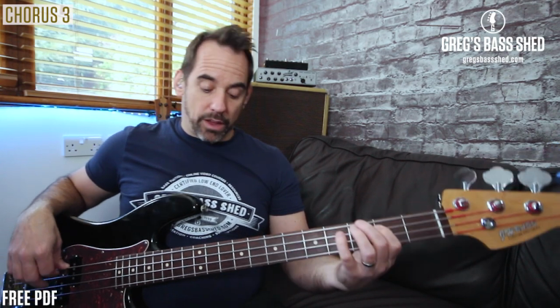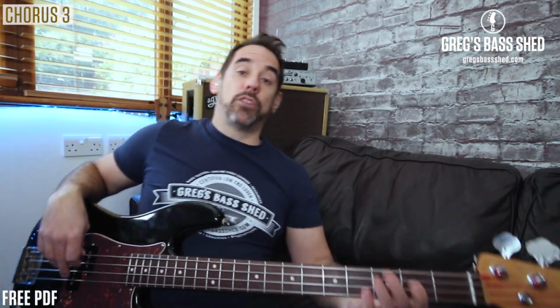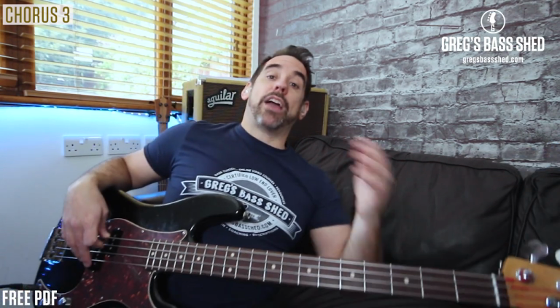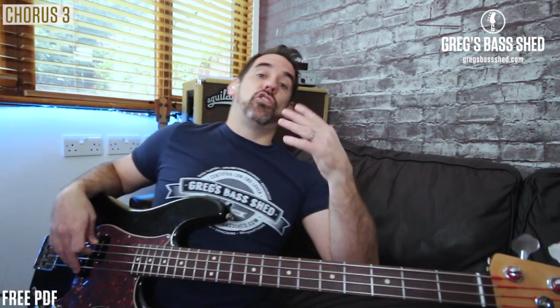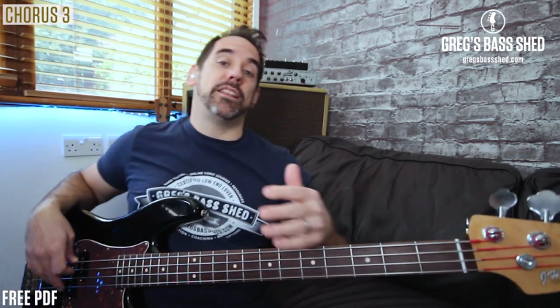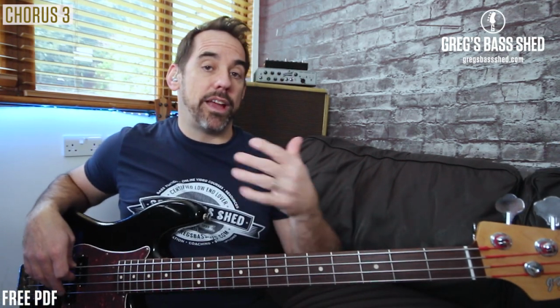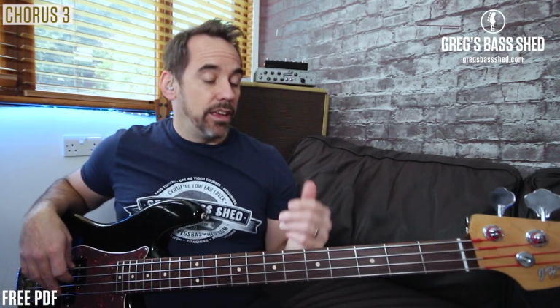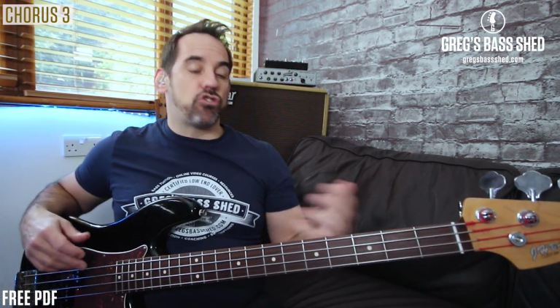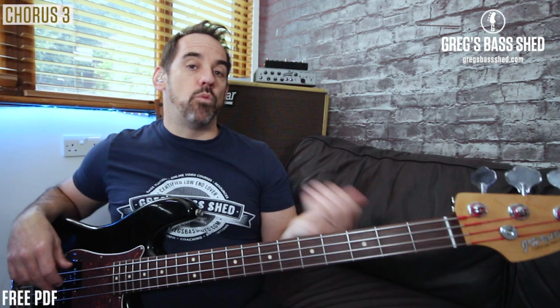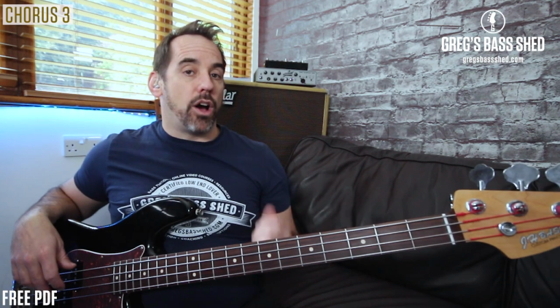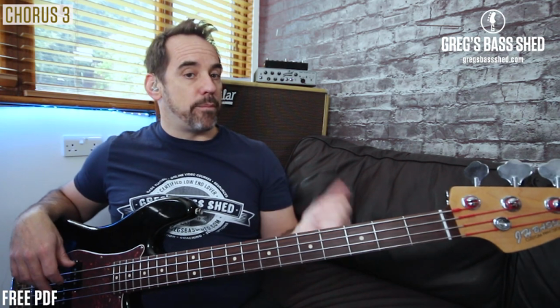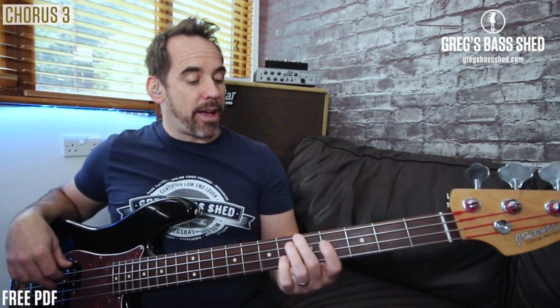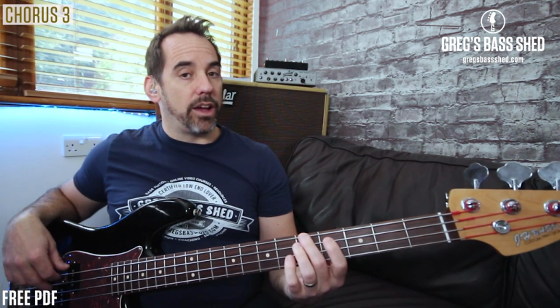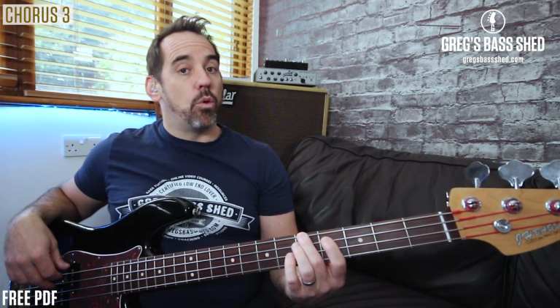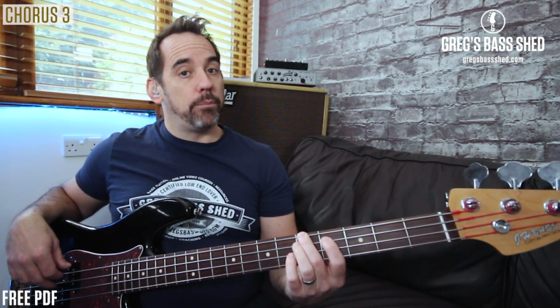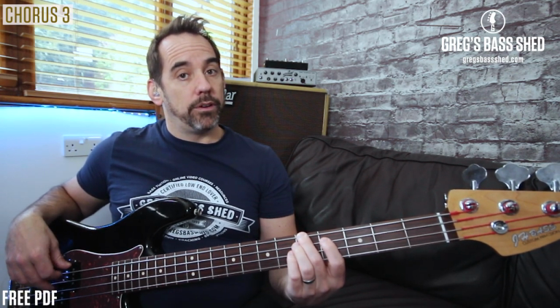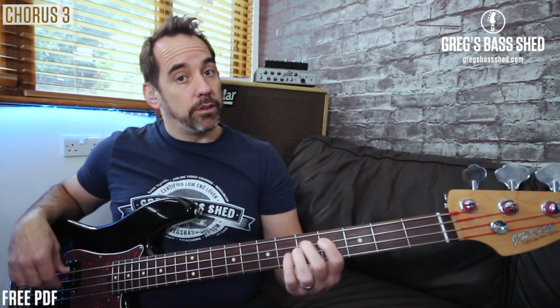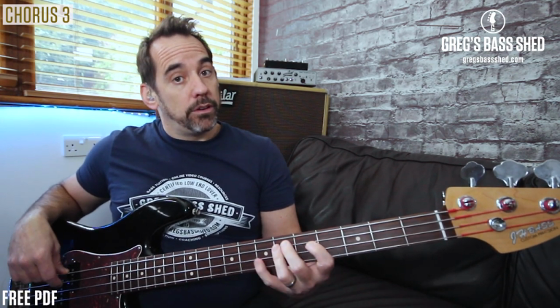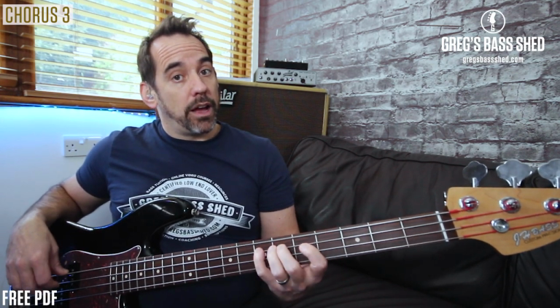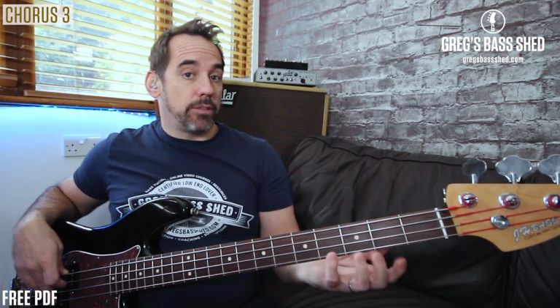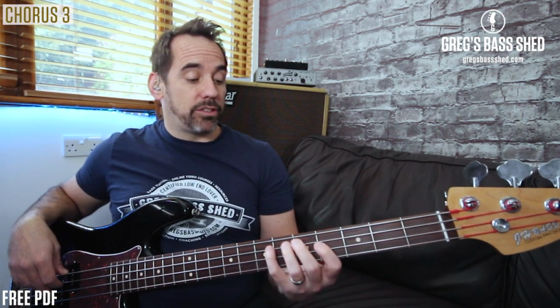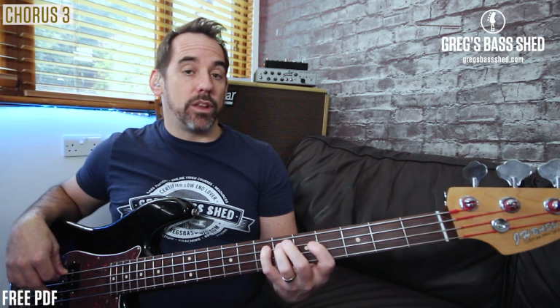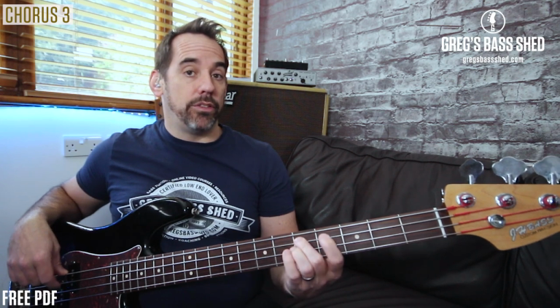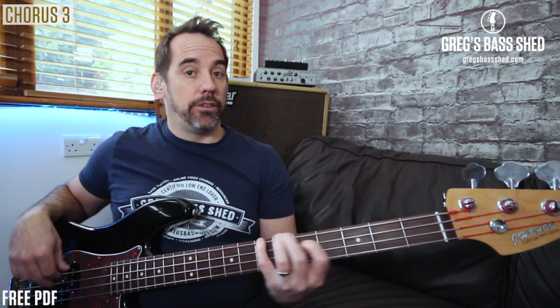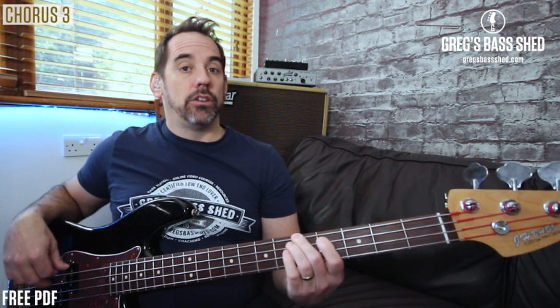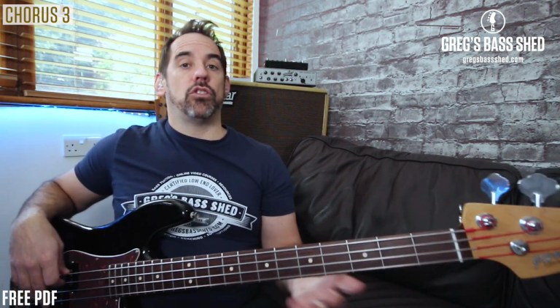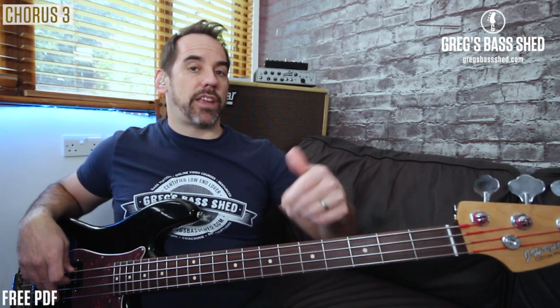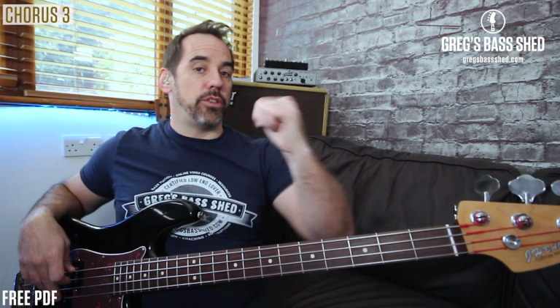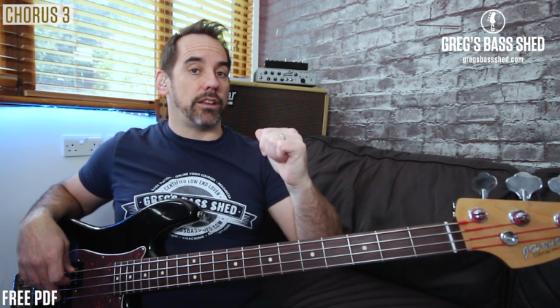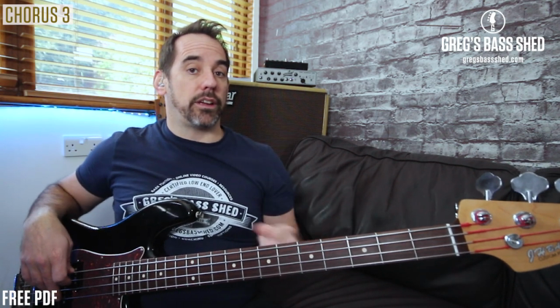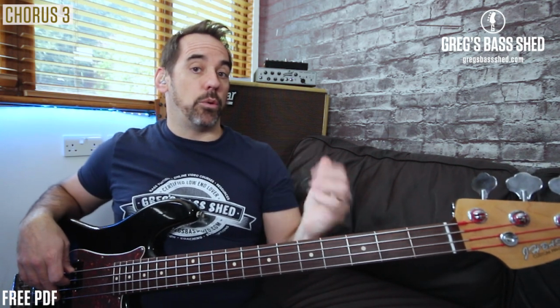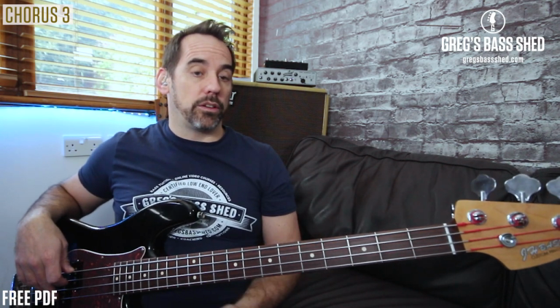From that chorus, you can really take away these interesting walking lines. Remember the chromatic line walking up, and then just the major scale walking down — you just do the major scale from the target note, and that always works.